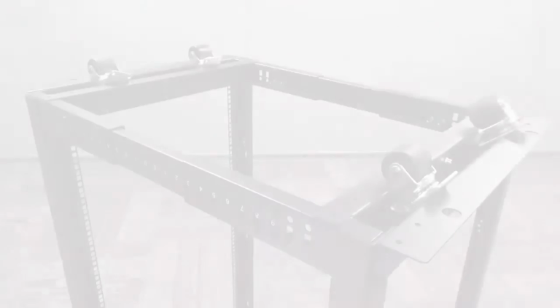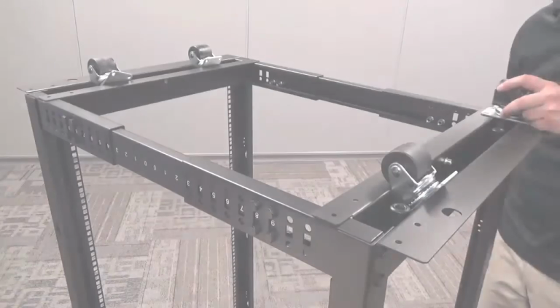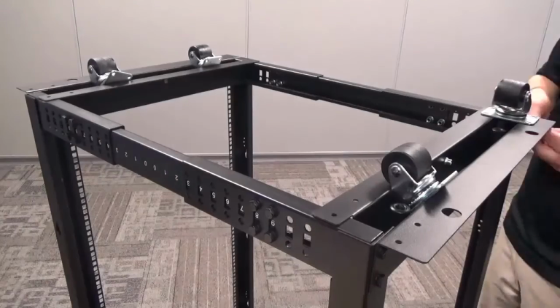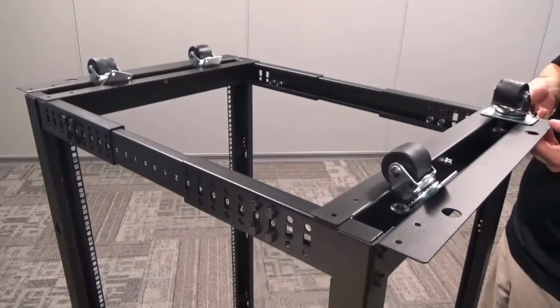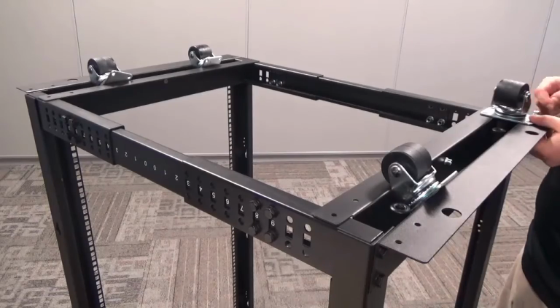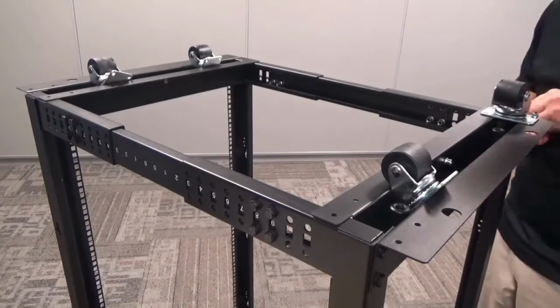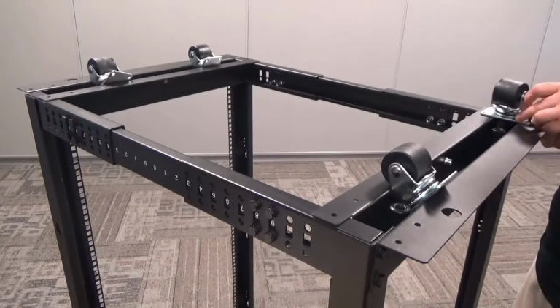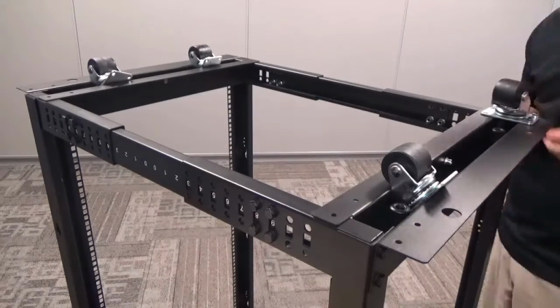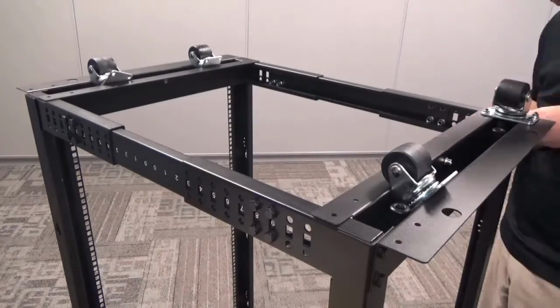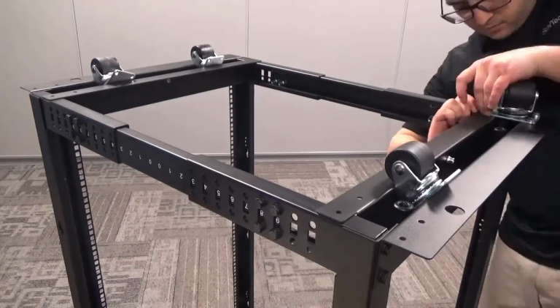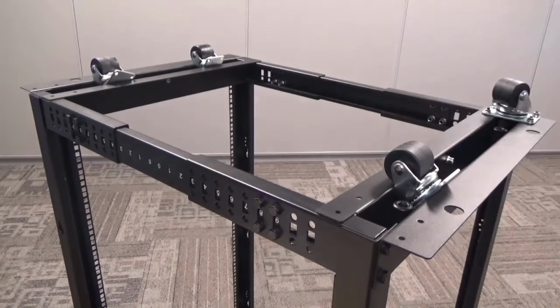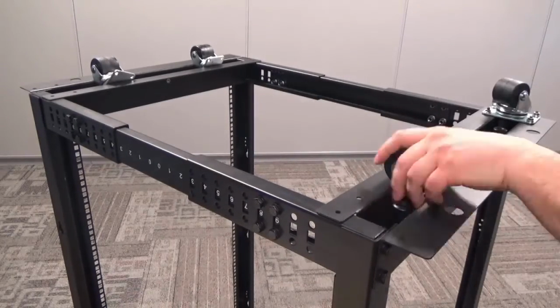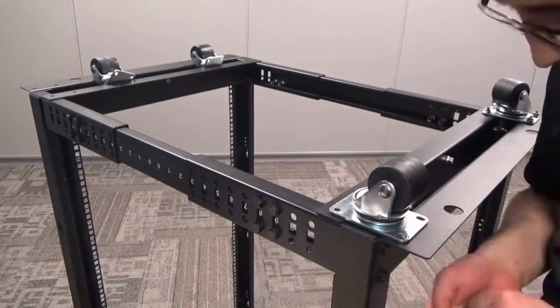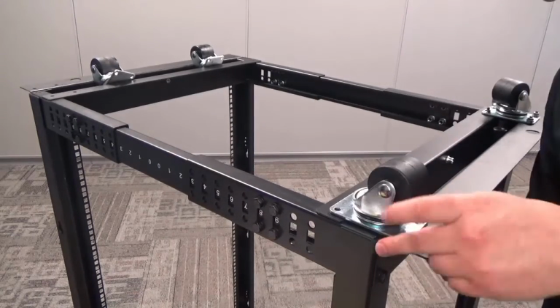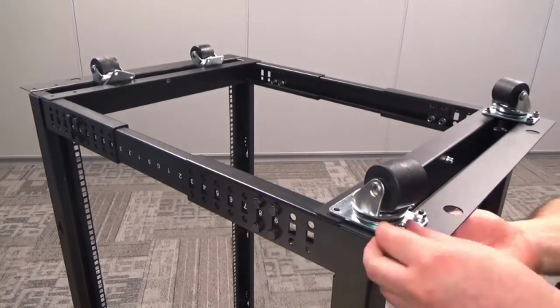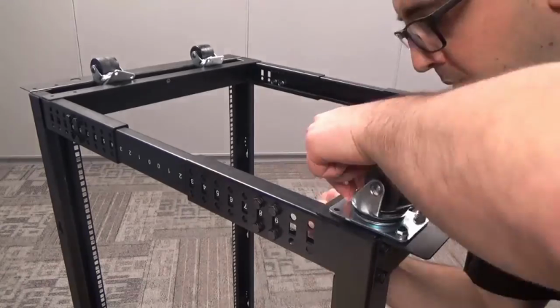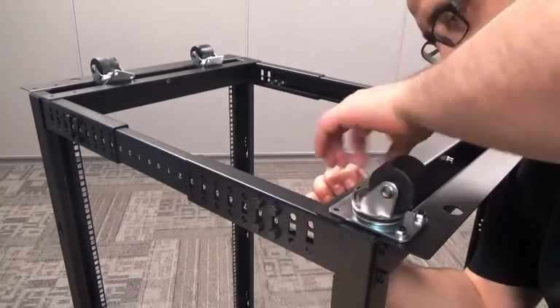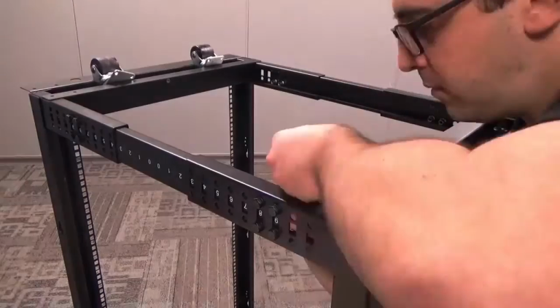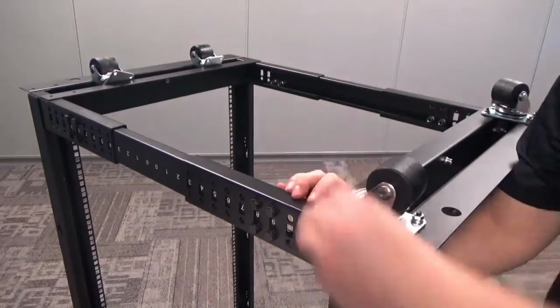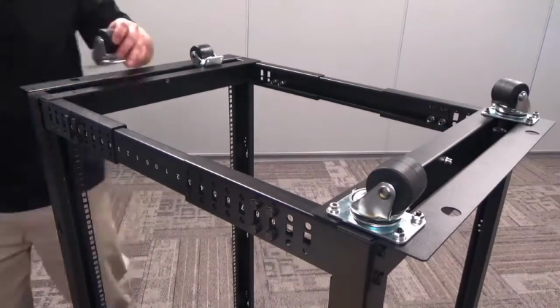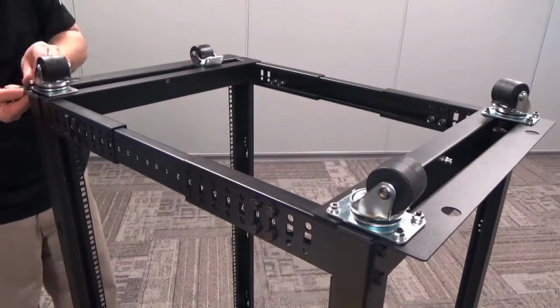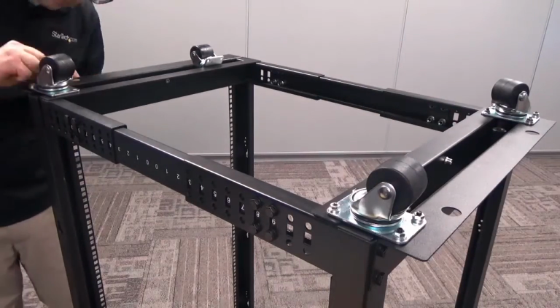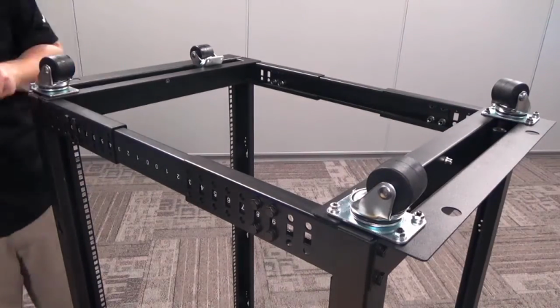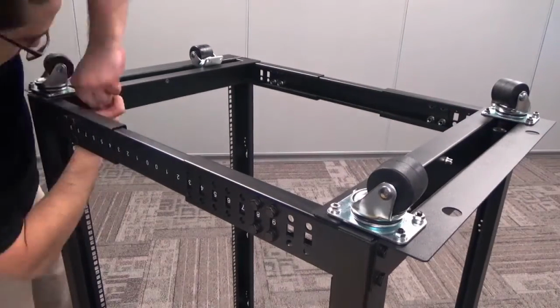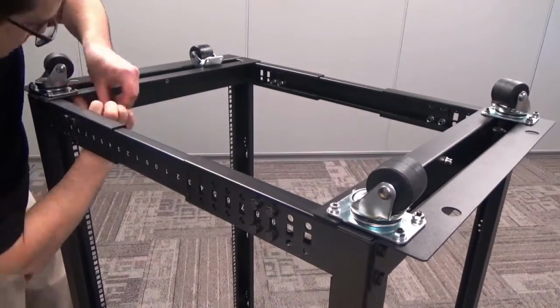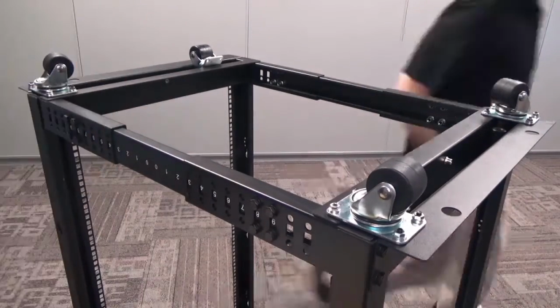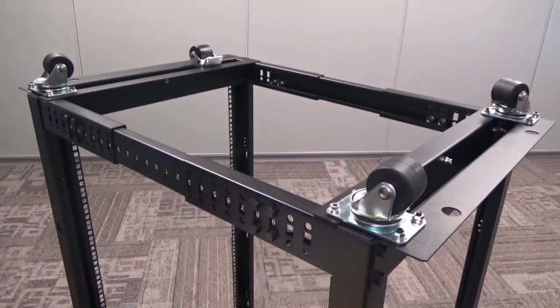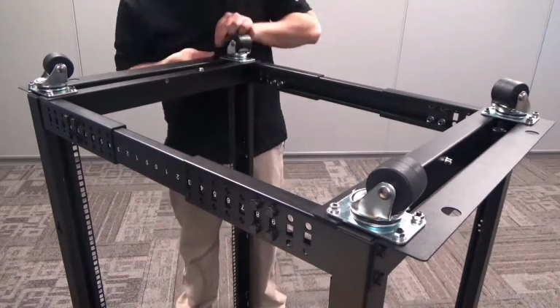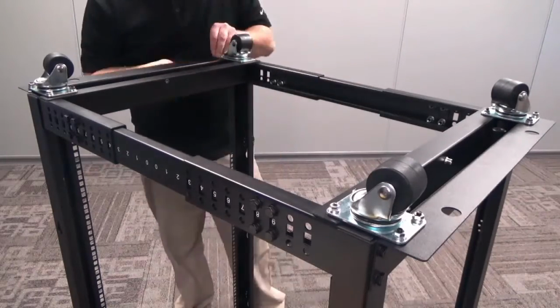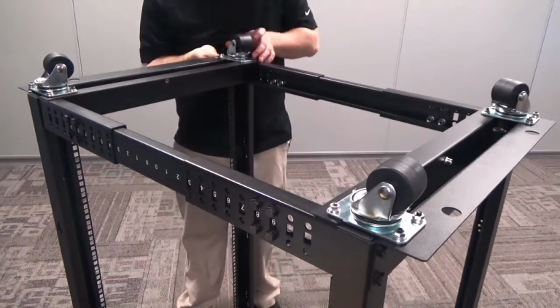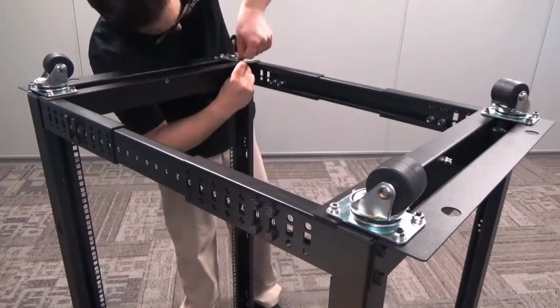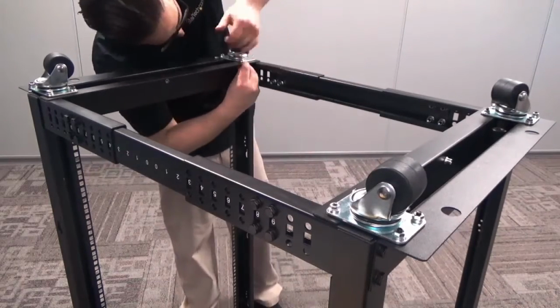Now that our rack is fully assembled, we can attach the casters and server rack accessories. Note that all of your casters and server rack accessories should be installed facing in the same direction. You may find it easier to invert the server rack to install the casters.